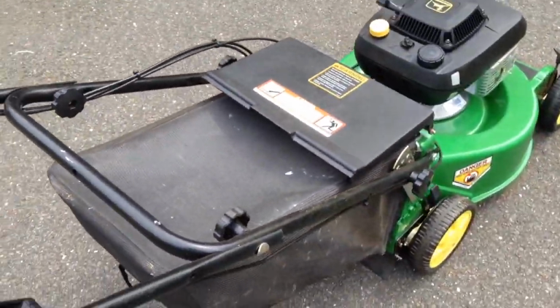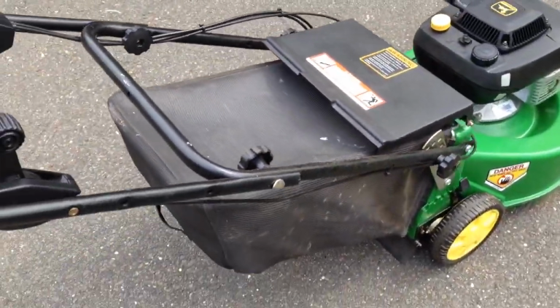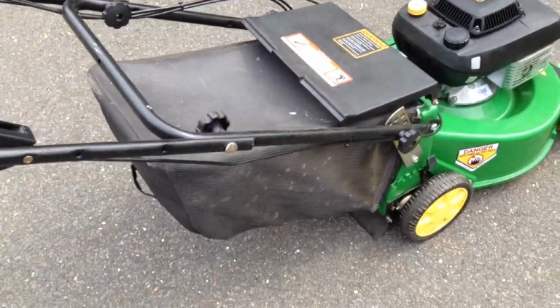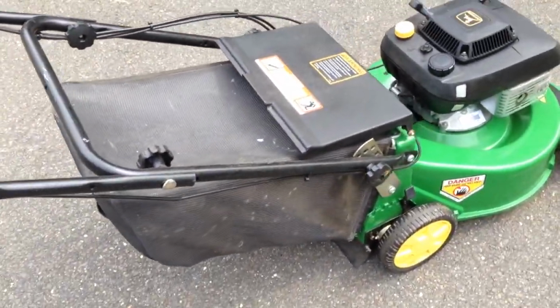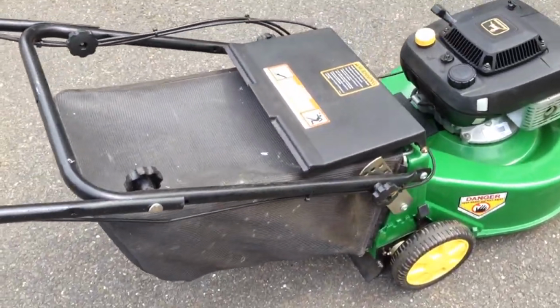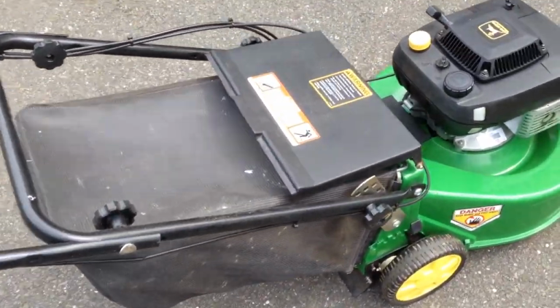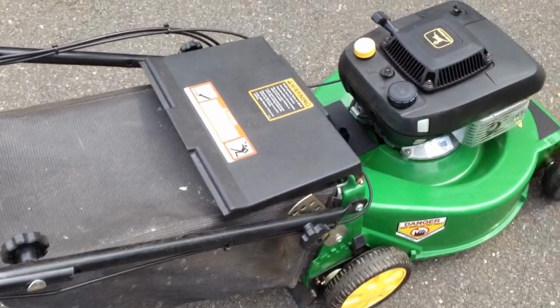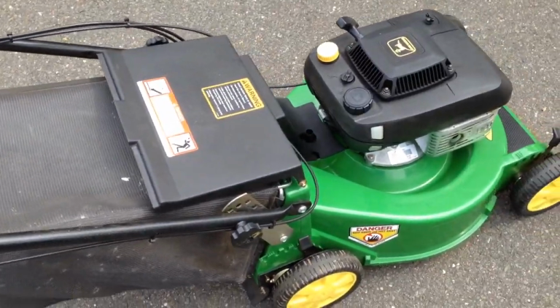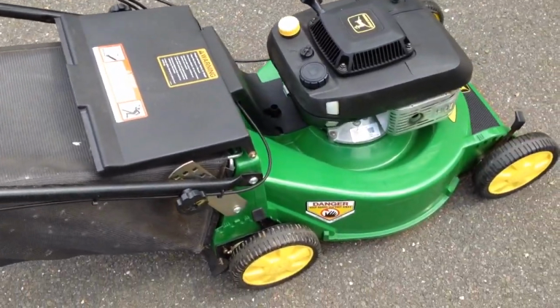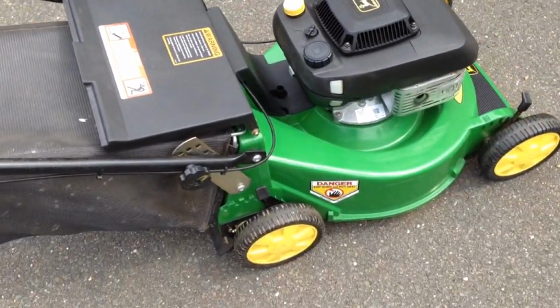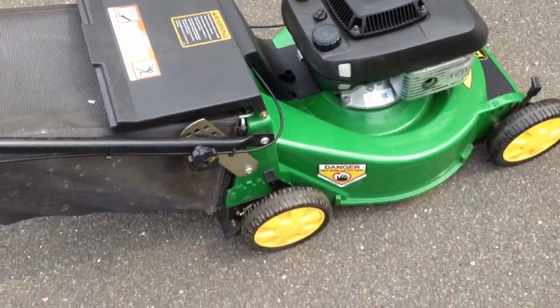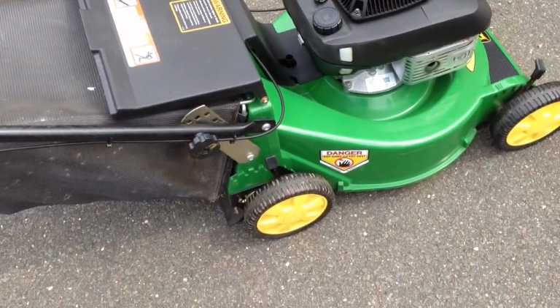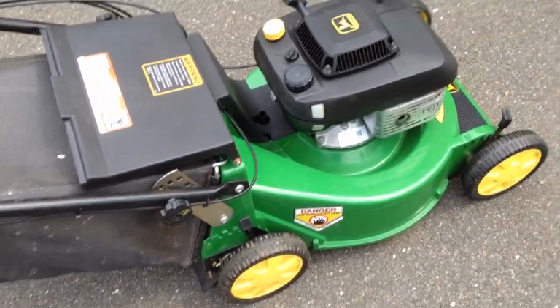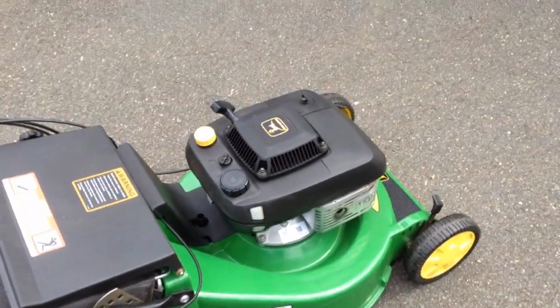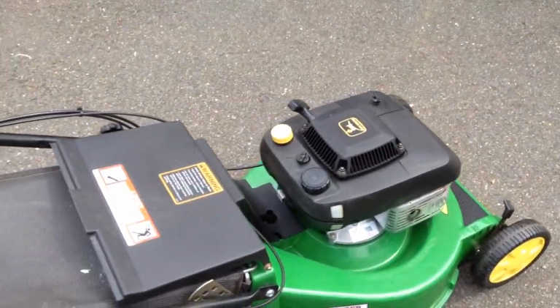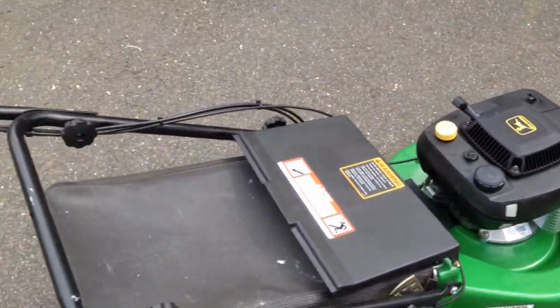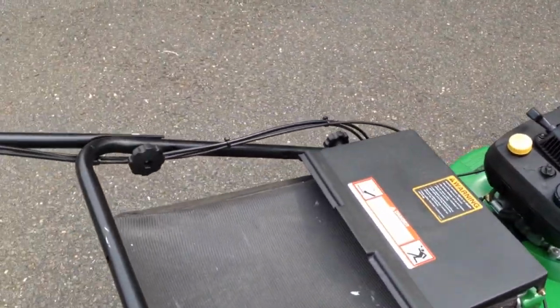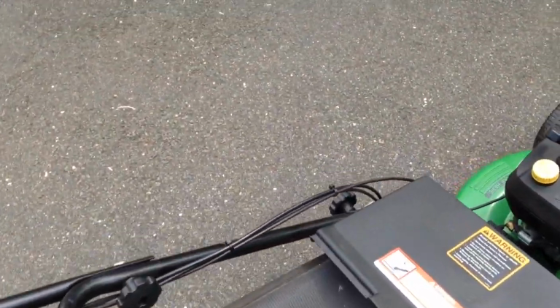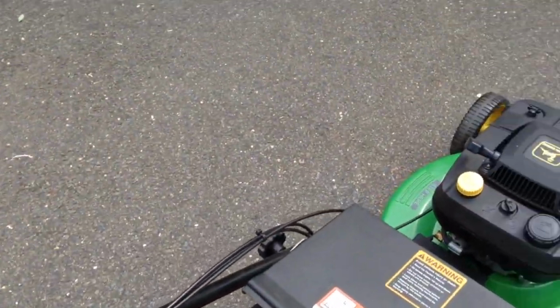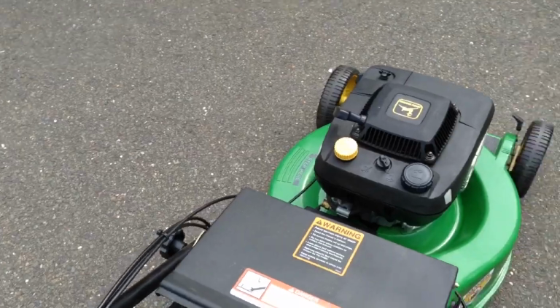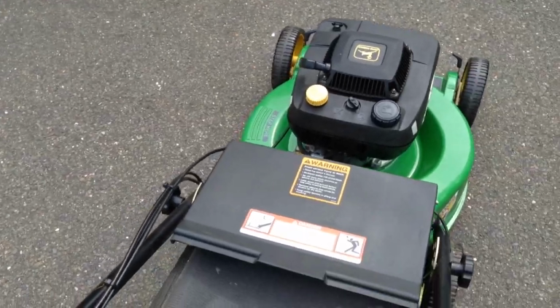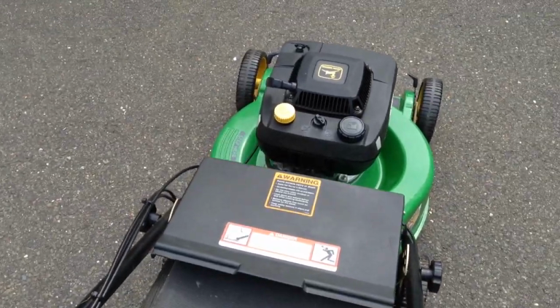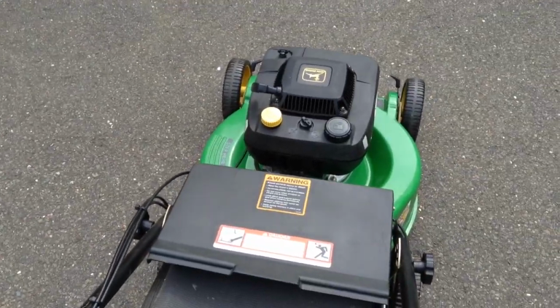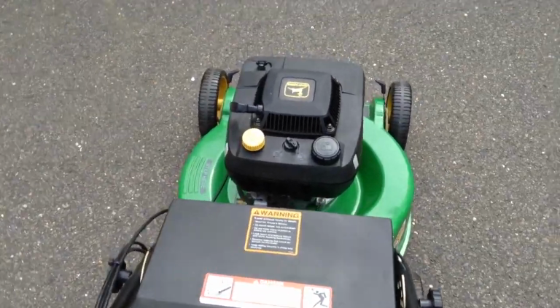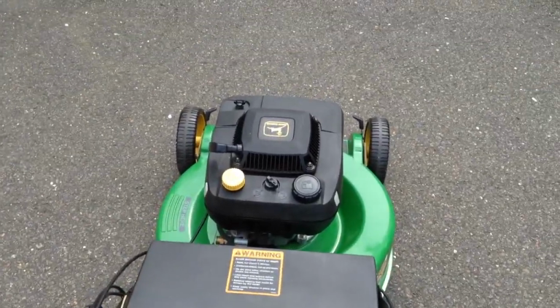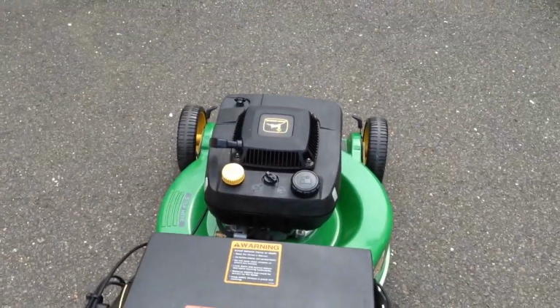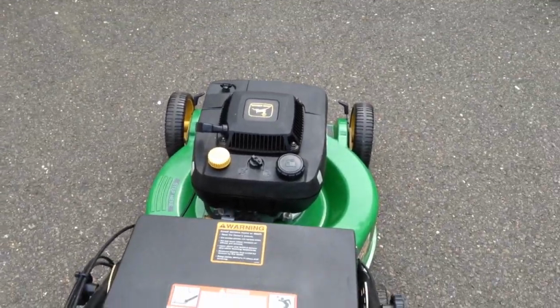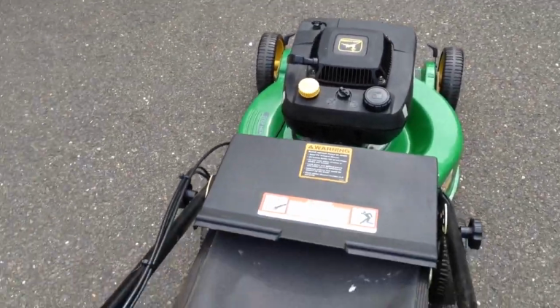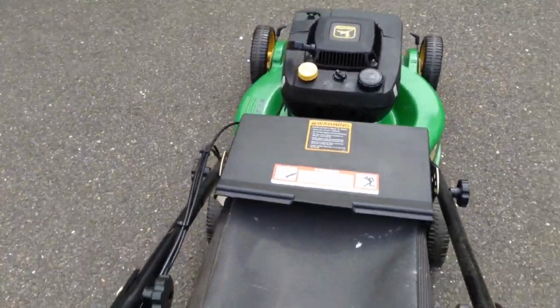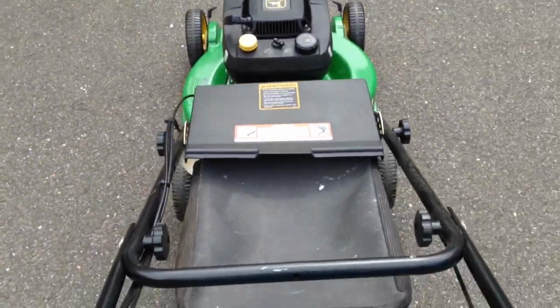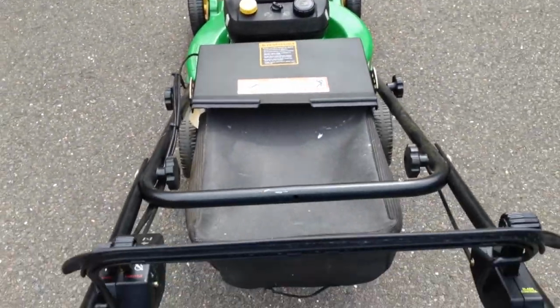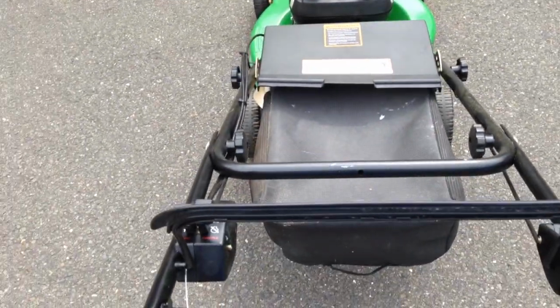This has the bagger and also has a mulch plug insert. I'll give you guys a little demo and start her up.